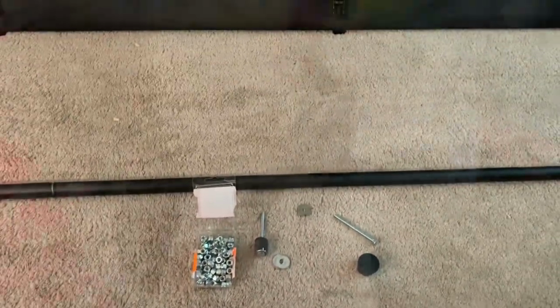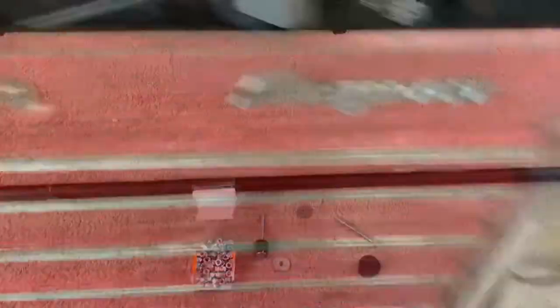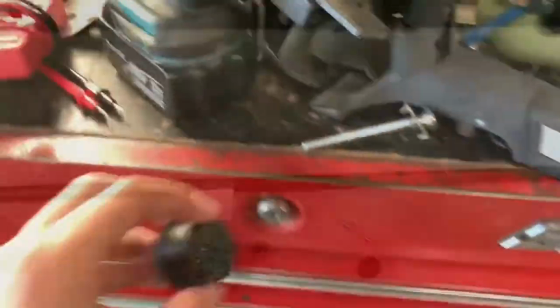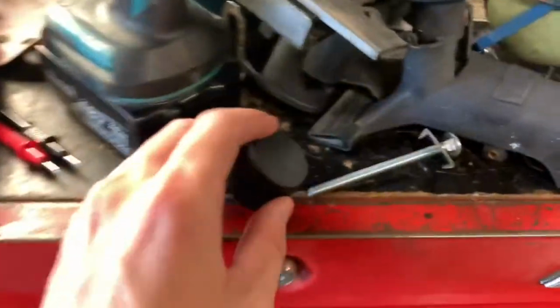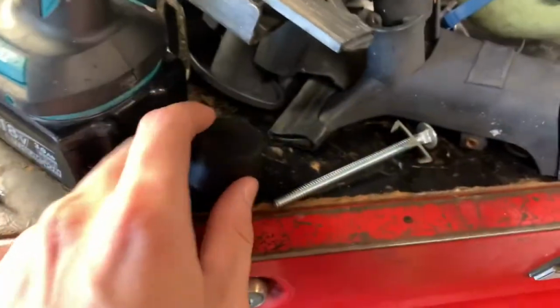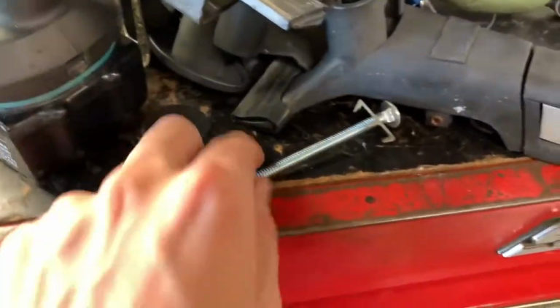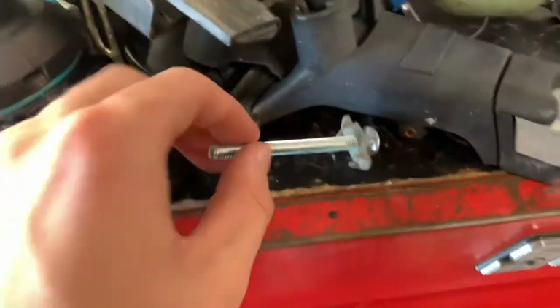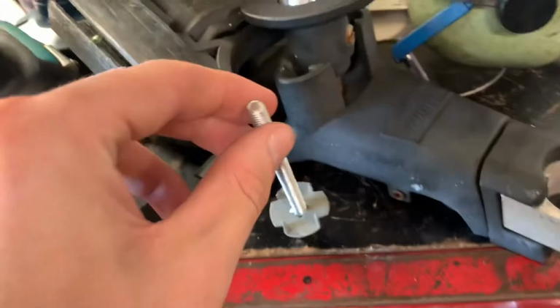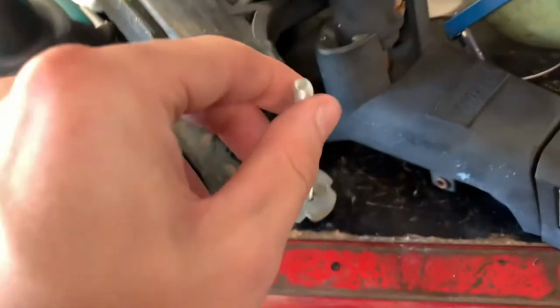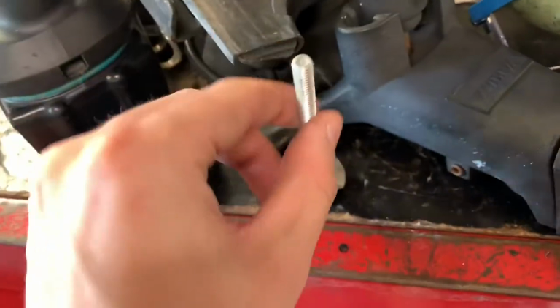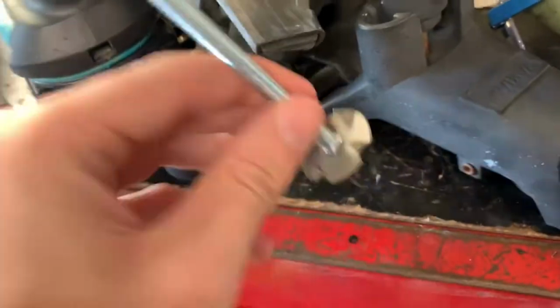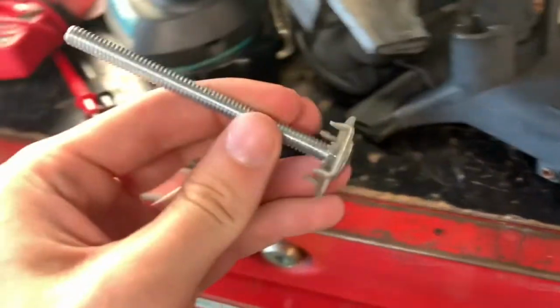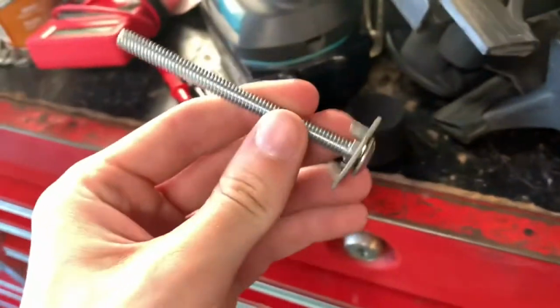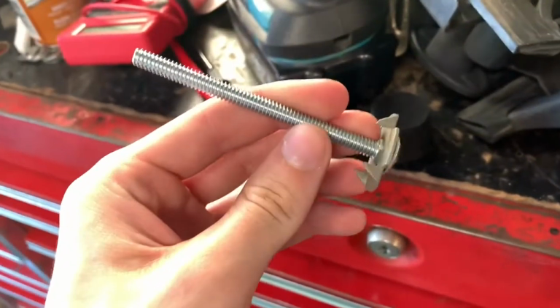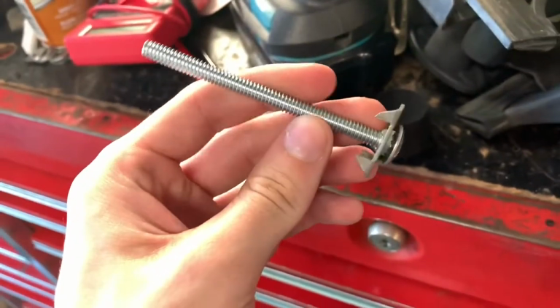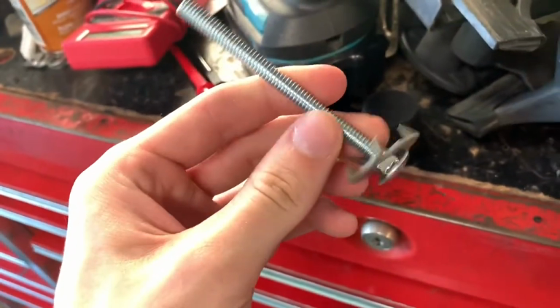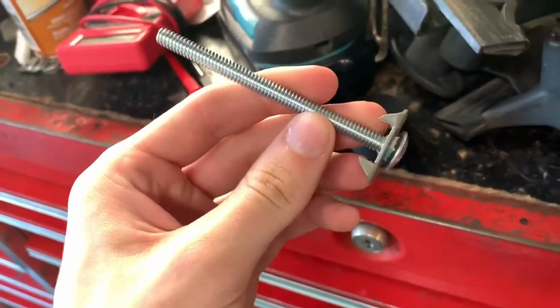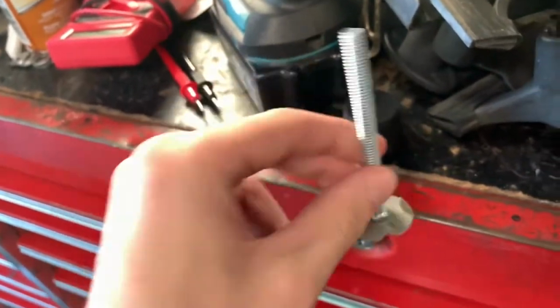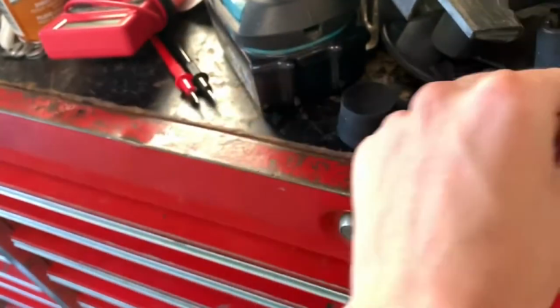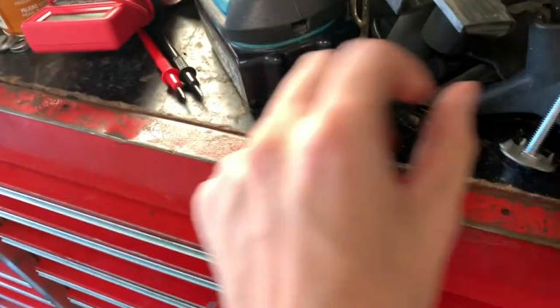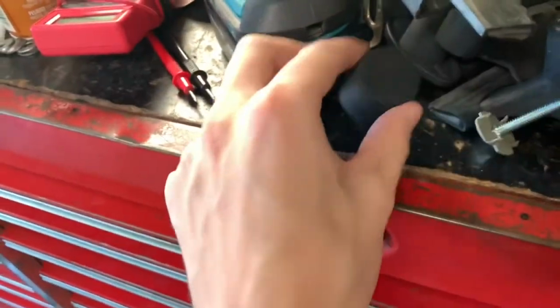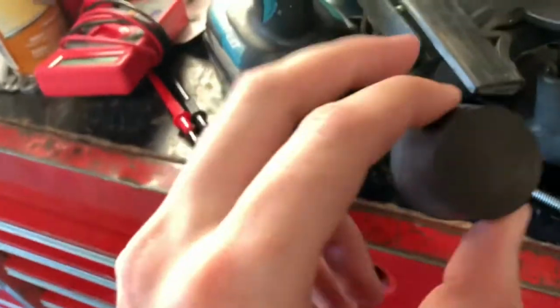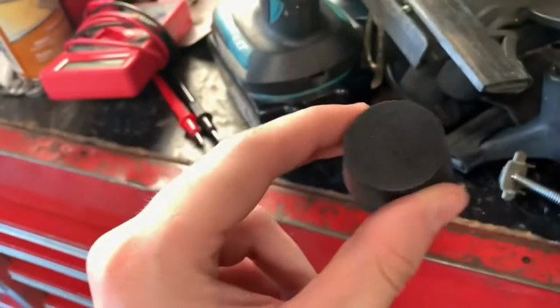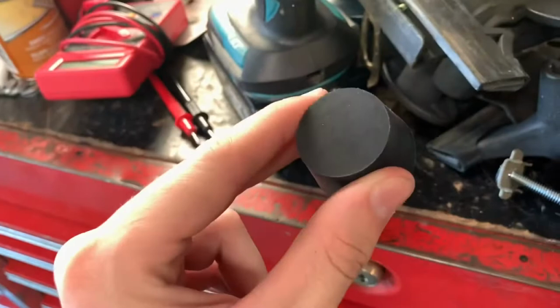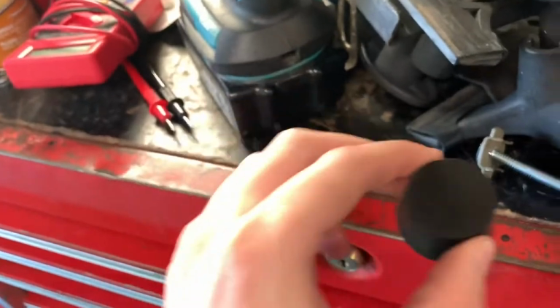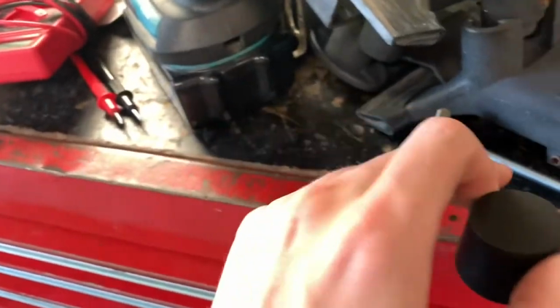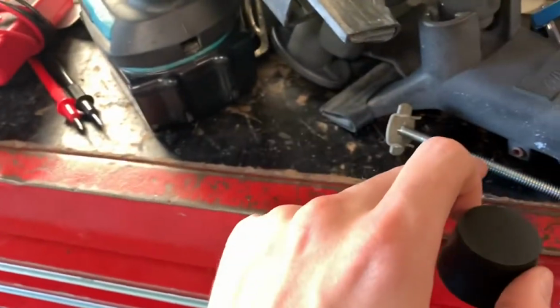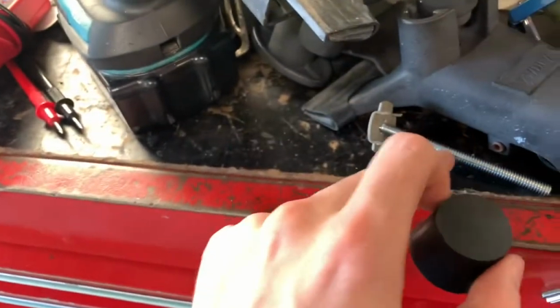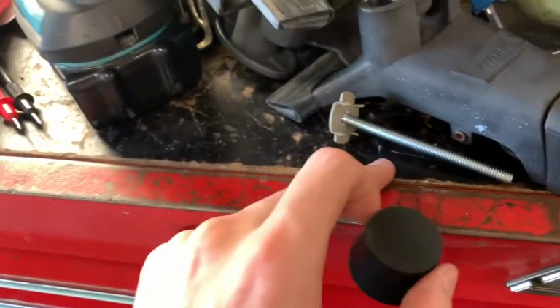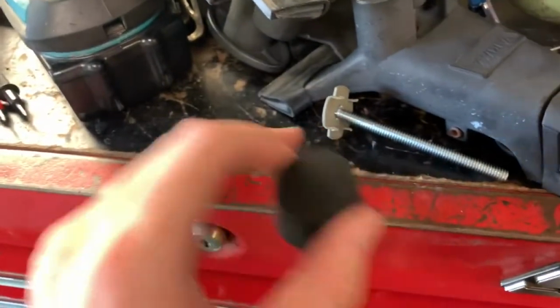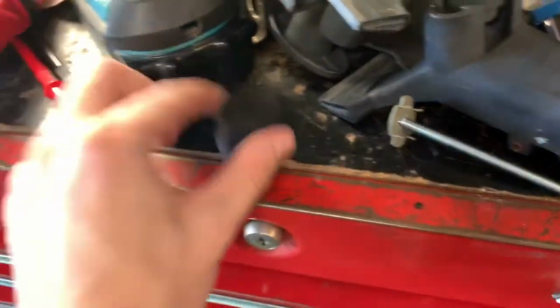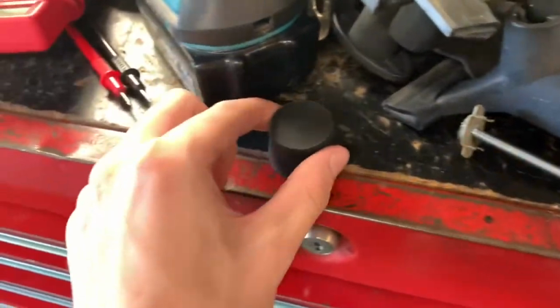Excuse the fan noise because it's 105 degrees out today, but we're going to go ahead and drill the hole into the bump stop so the bolt will go through it.